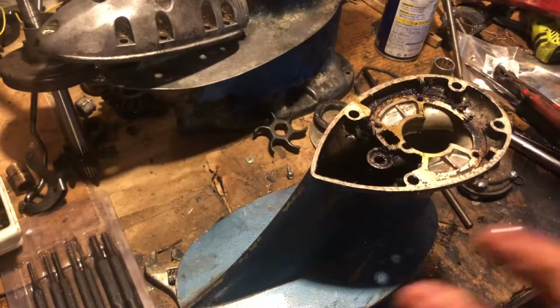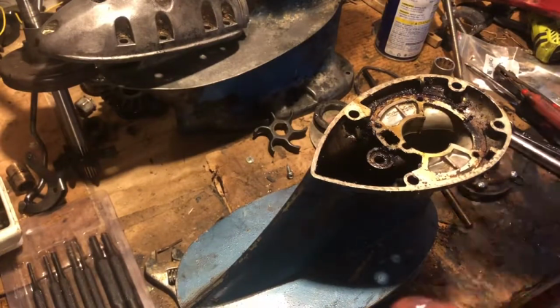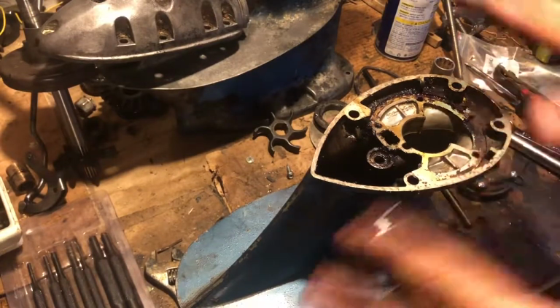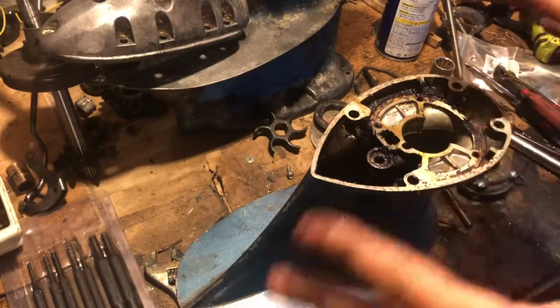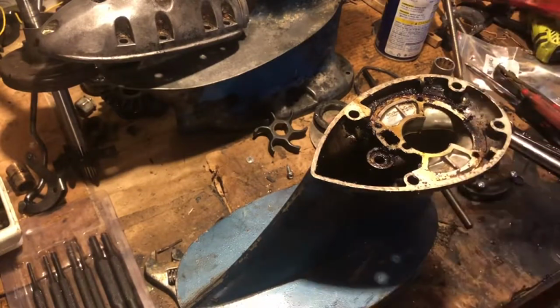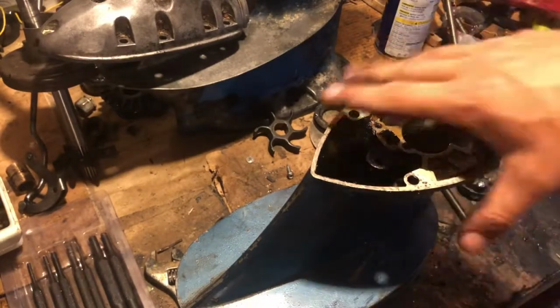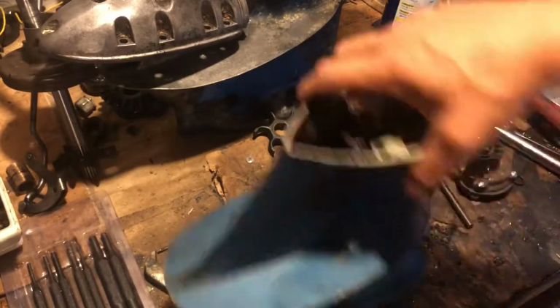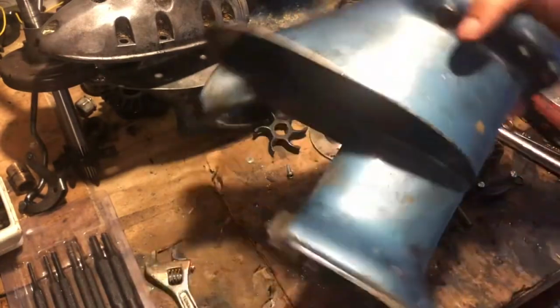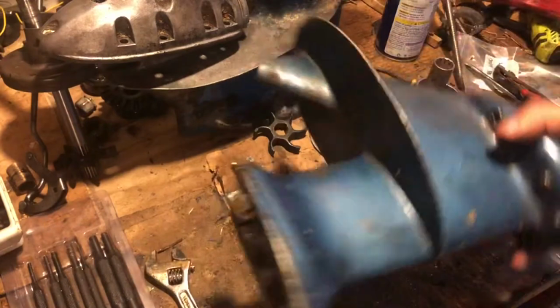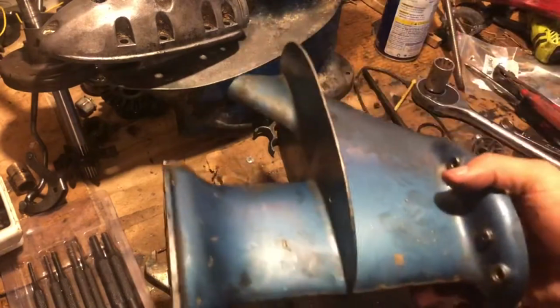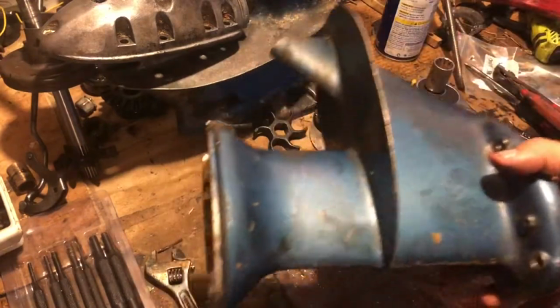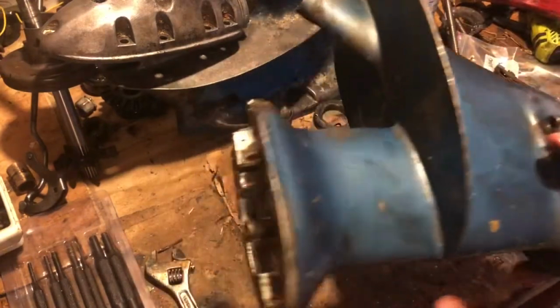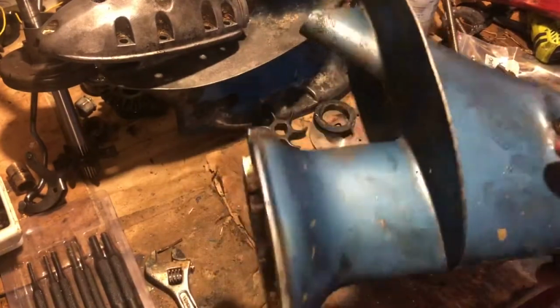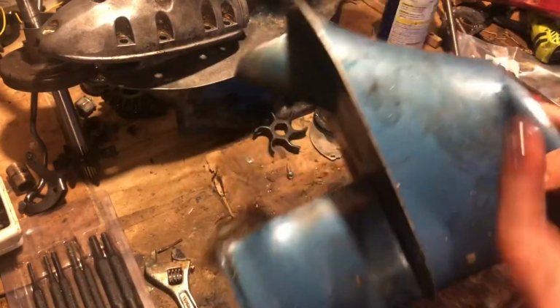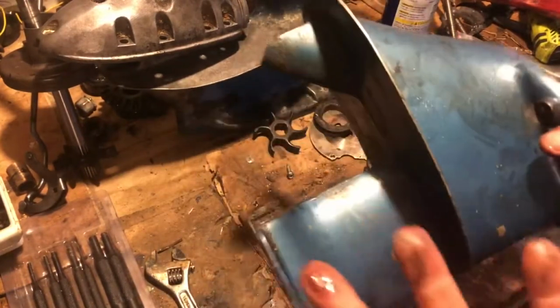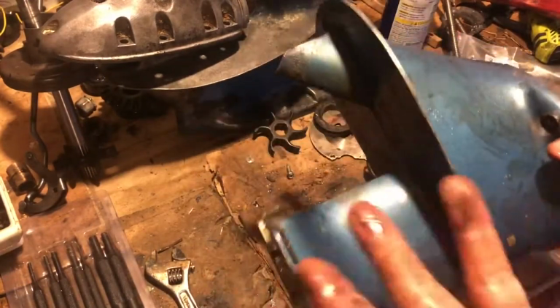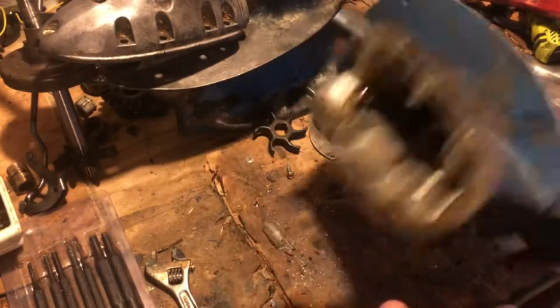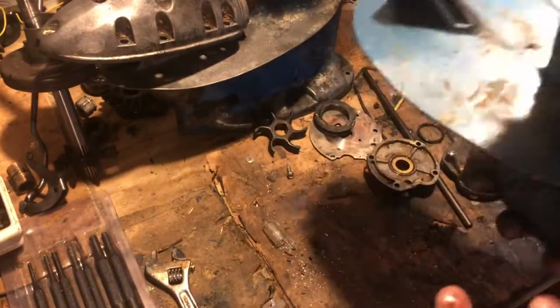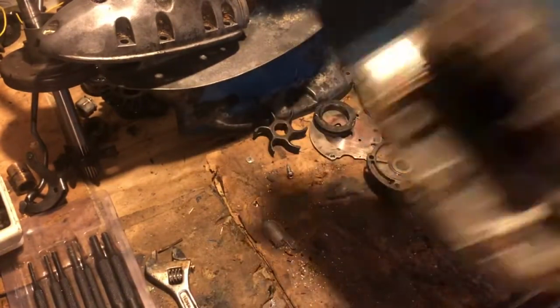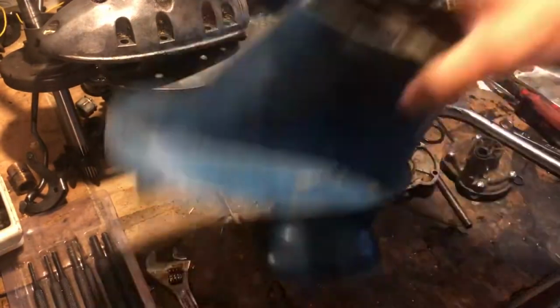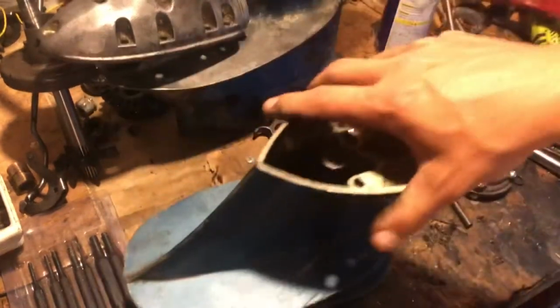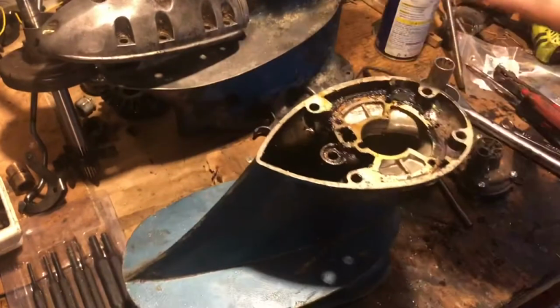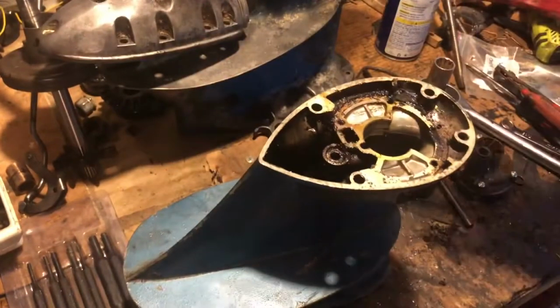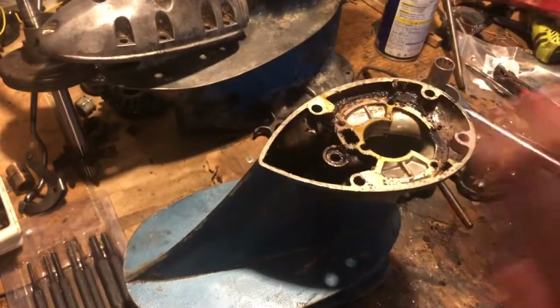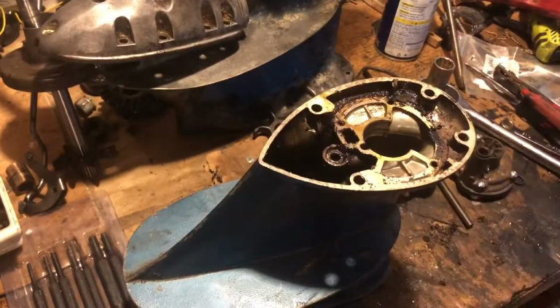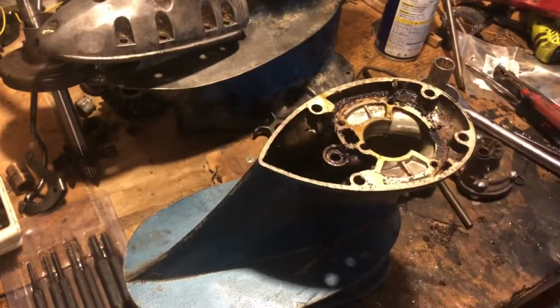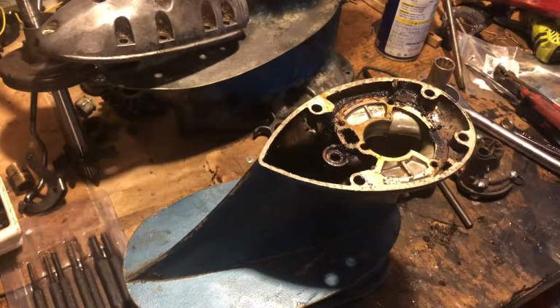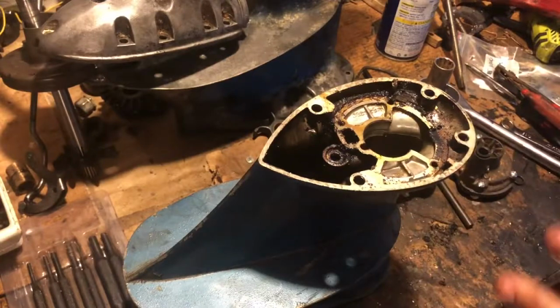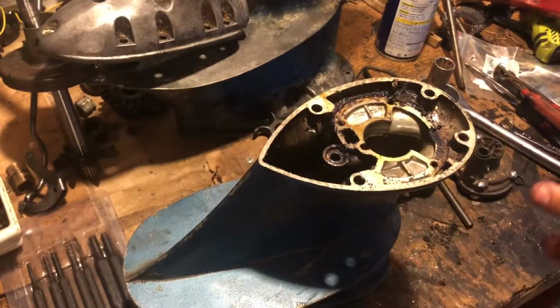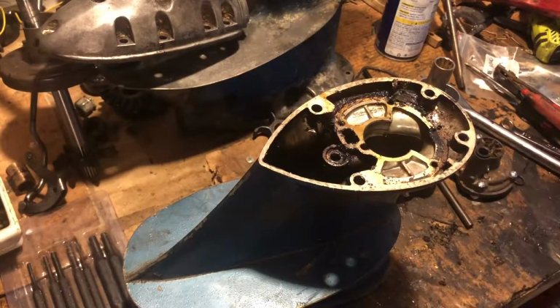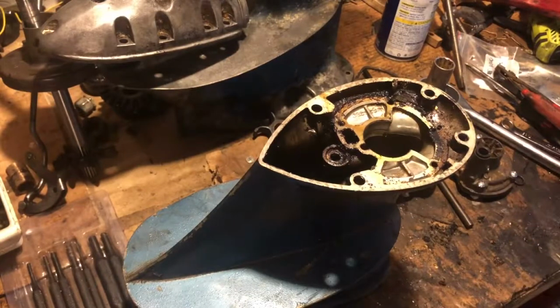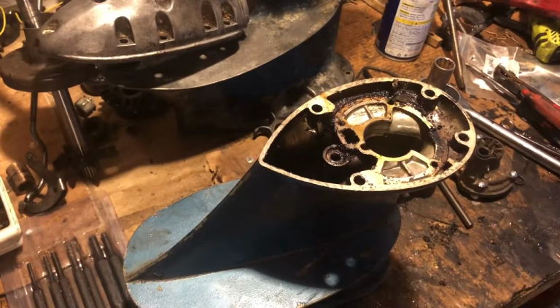It makes my work a million times better. One in every 20 motors I get is easy like this. Happy to tackle it, clean it up, and make it look pretty.